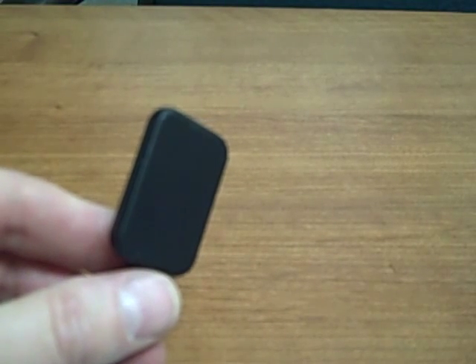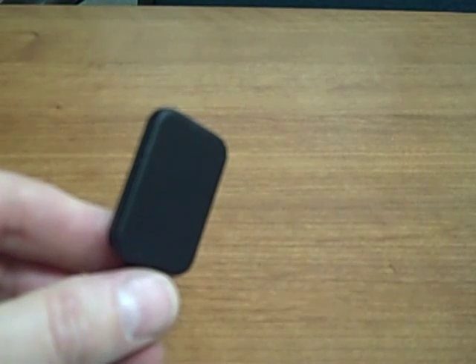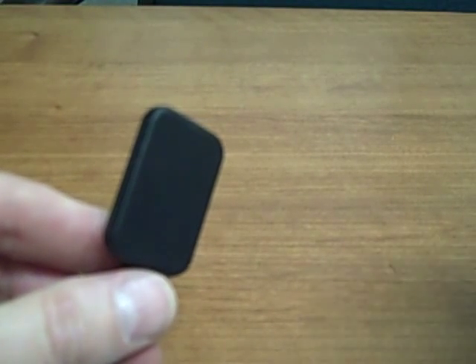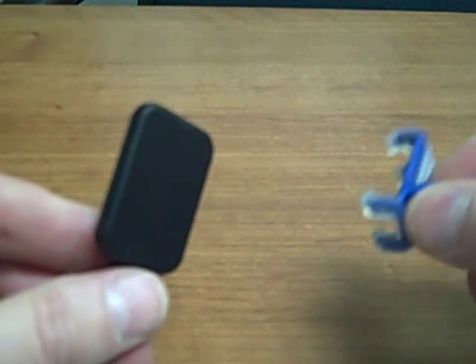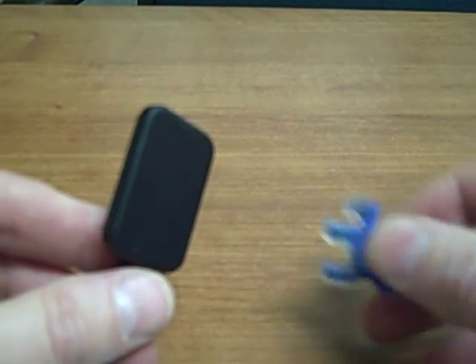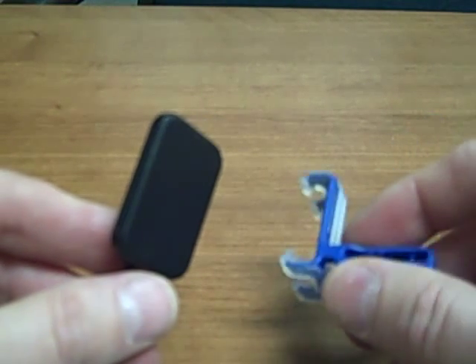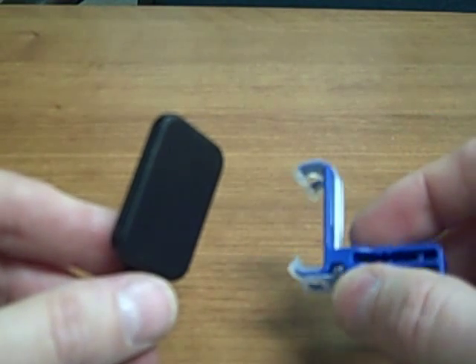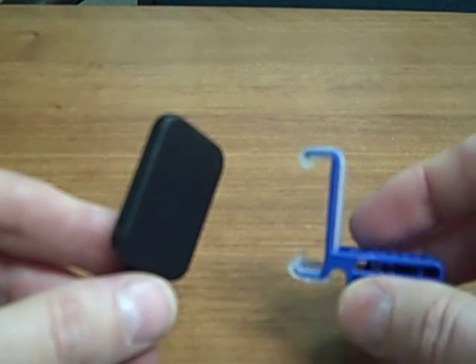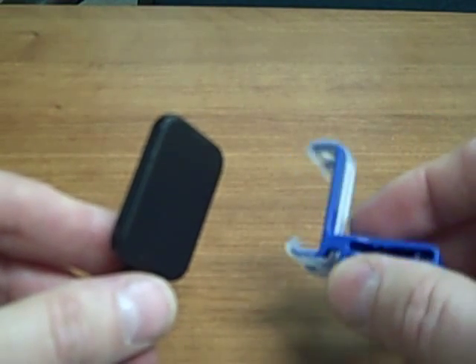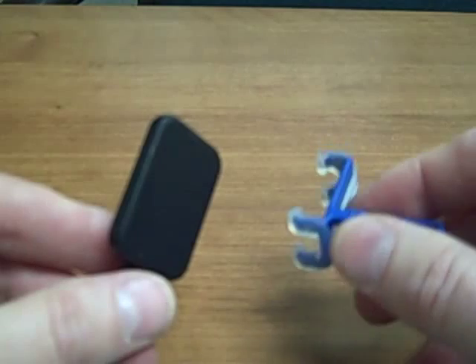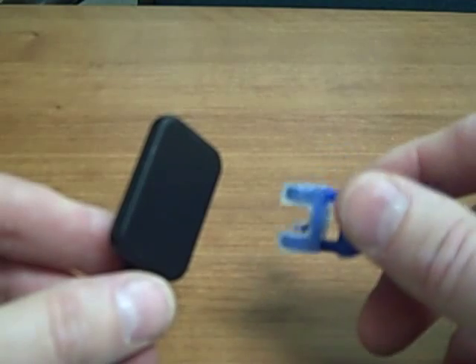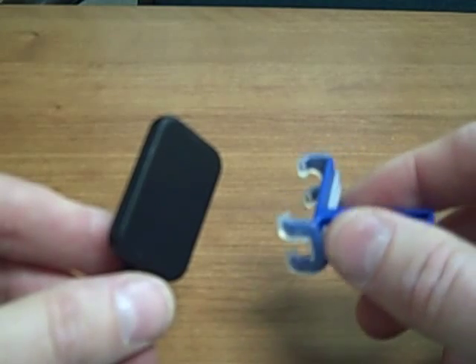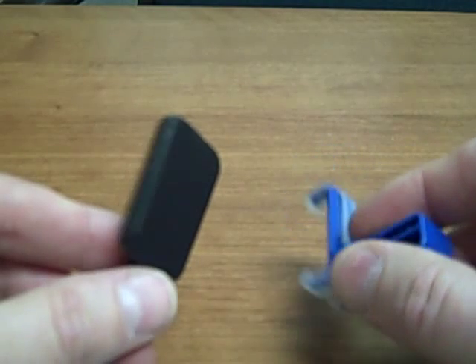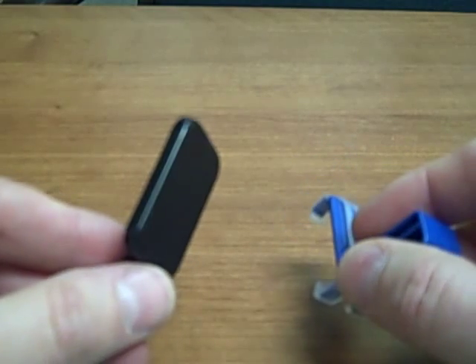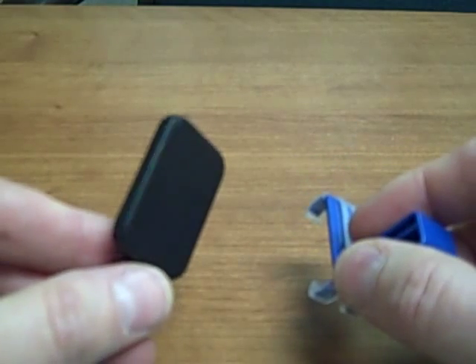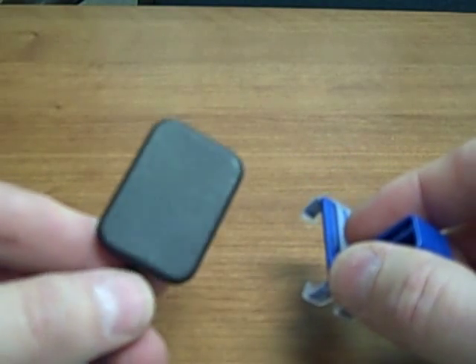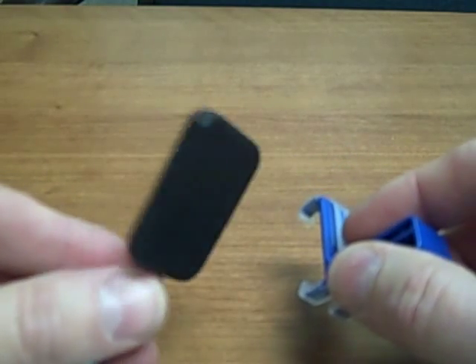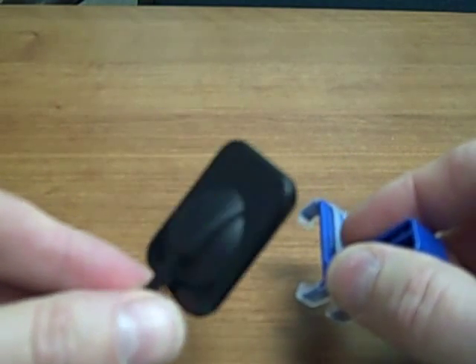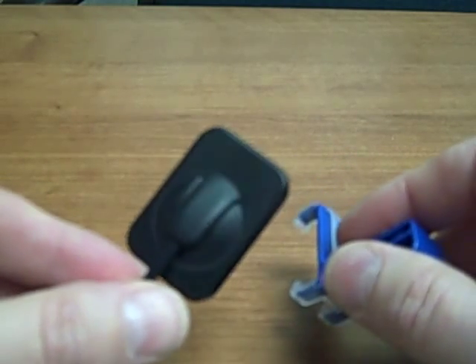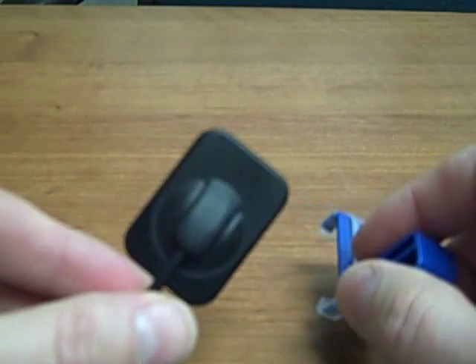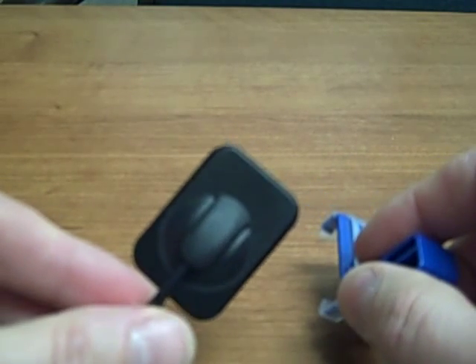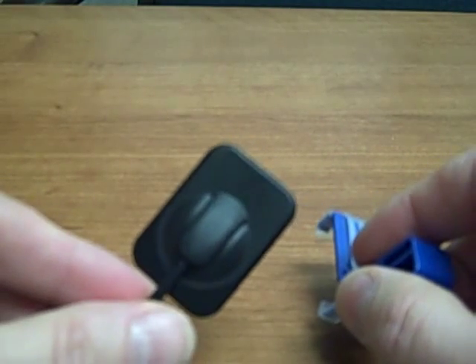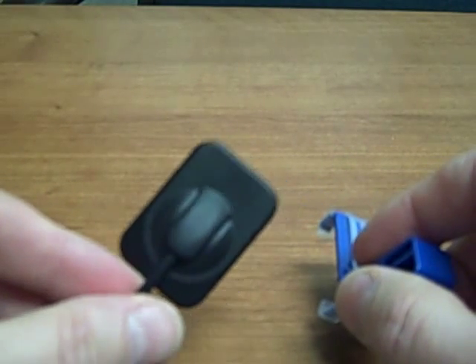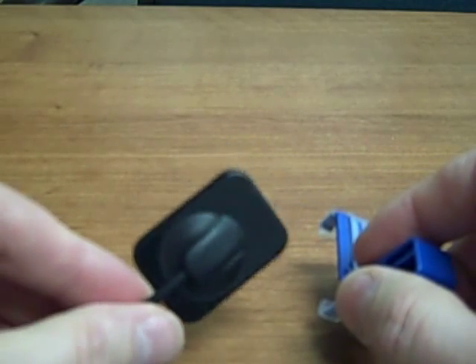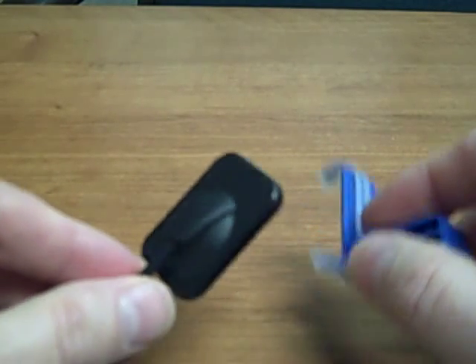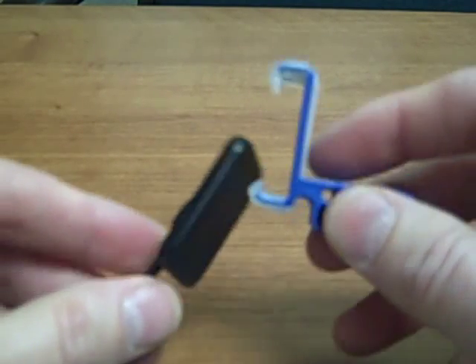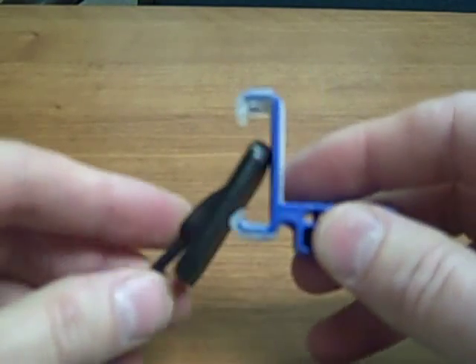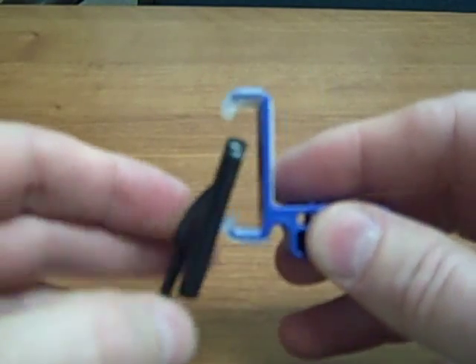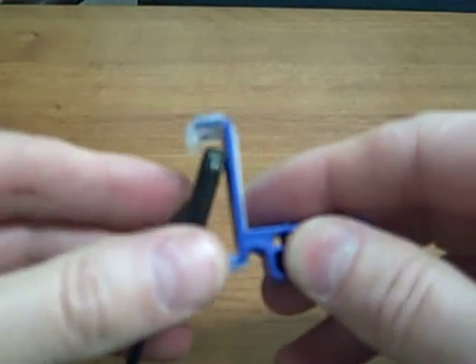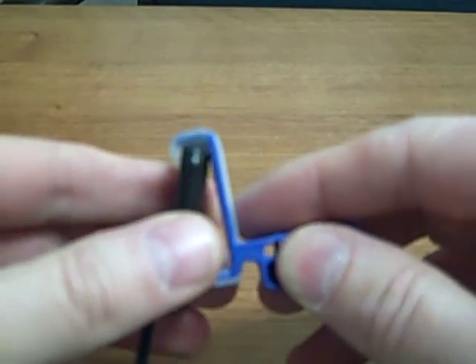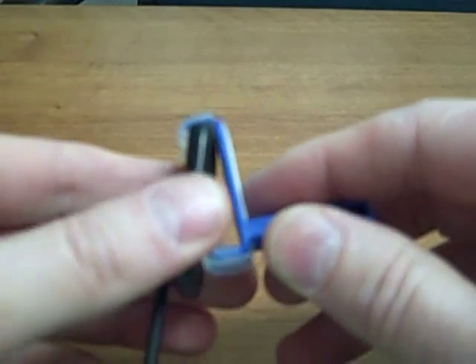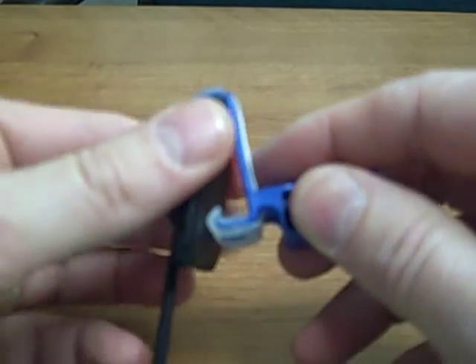This is a demonstration of the RIN XCPD-SFIT Universal Bite Block System, and here we're going to show it with an XDR sensor. This is the brand new CMOS sensor.